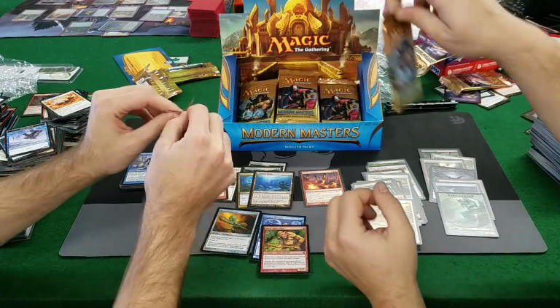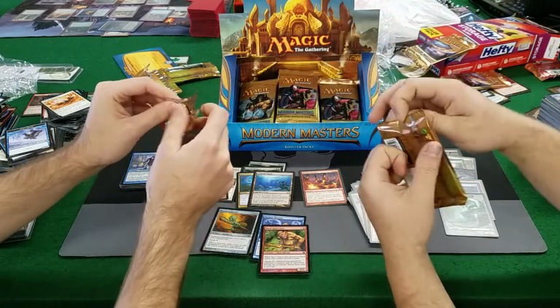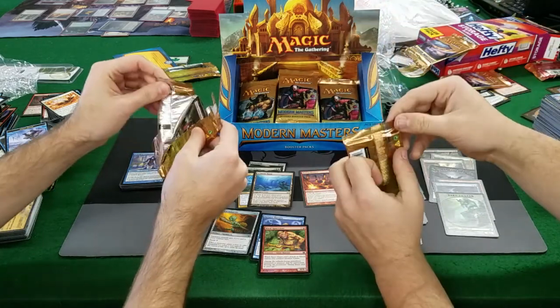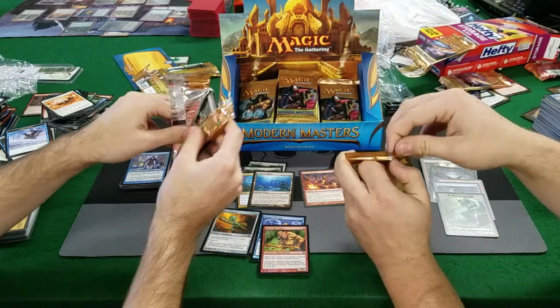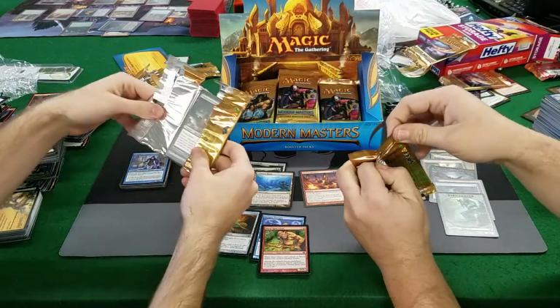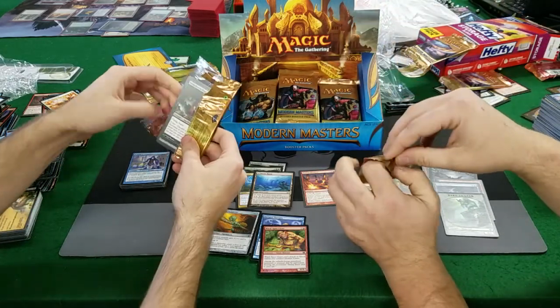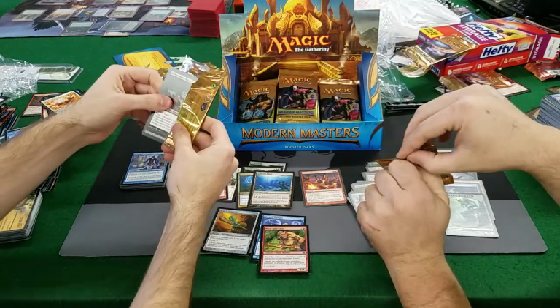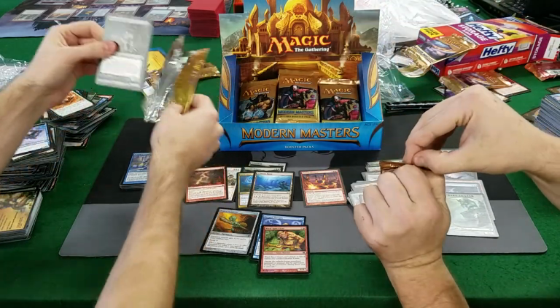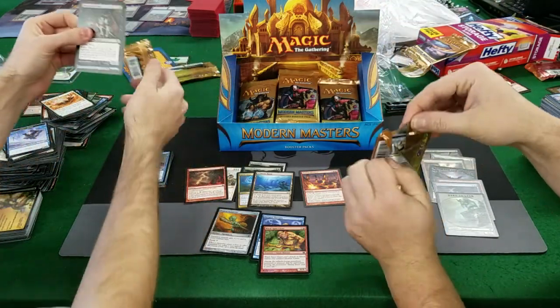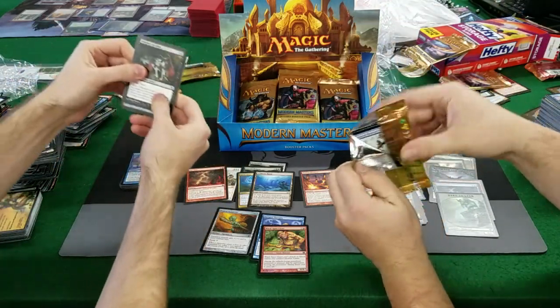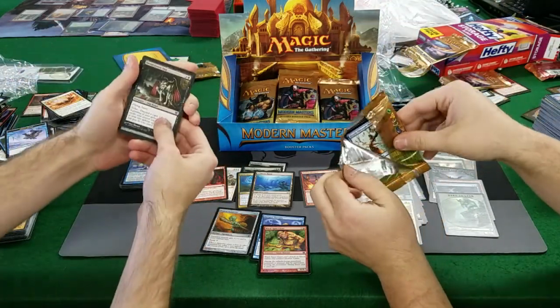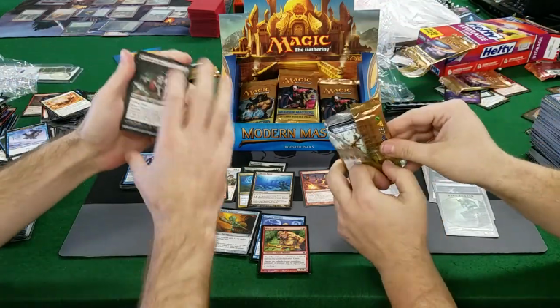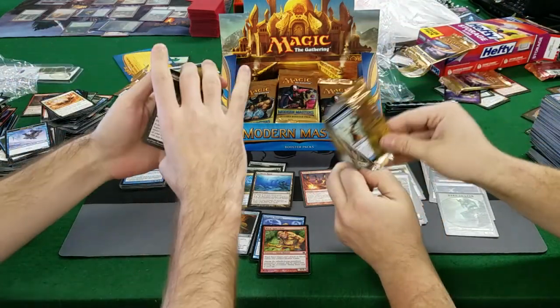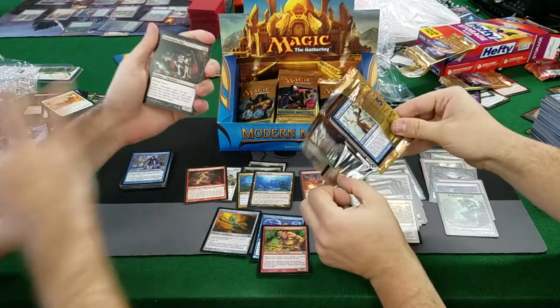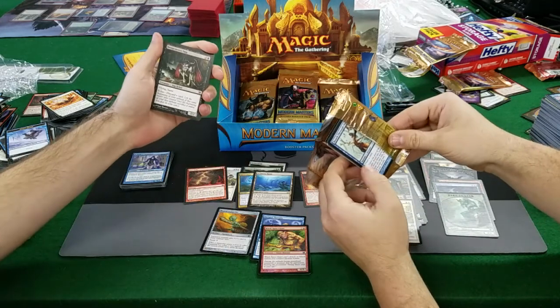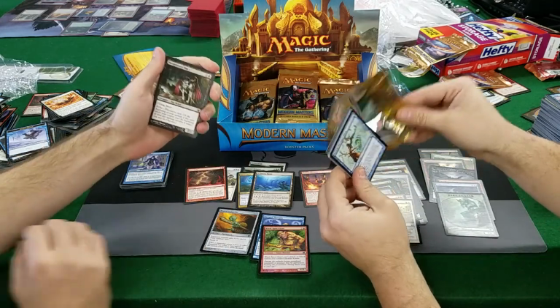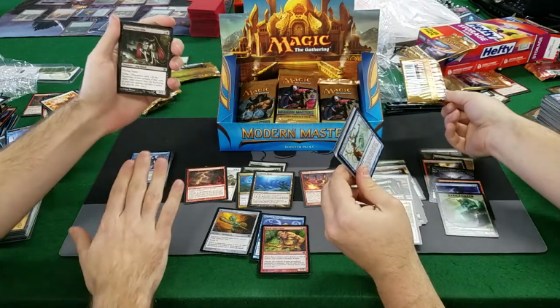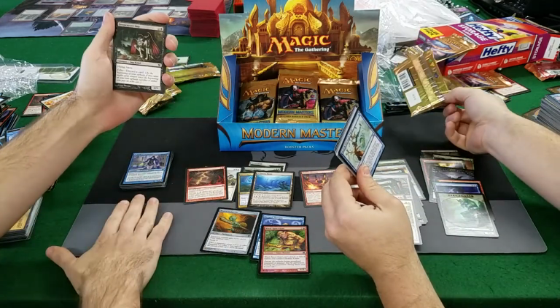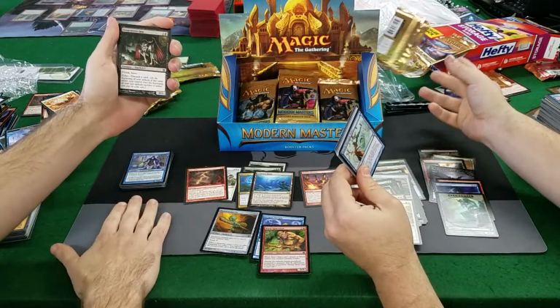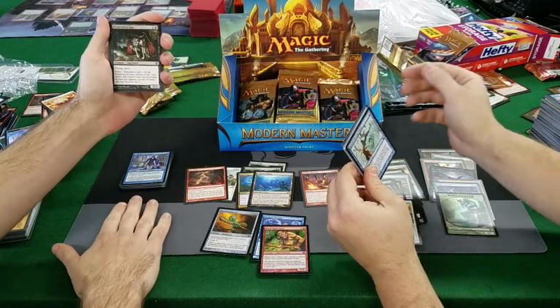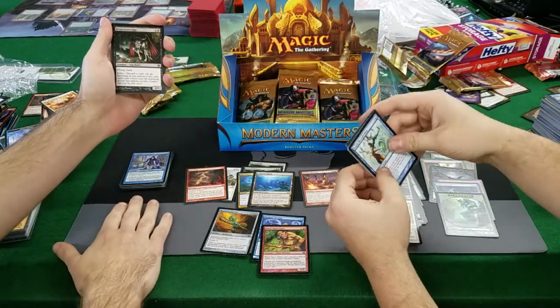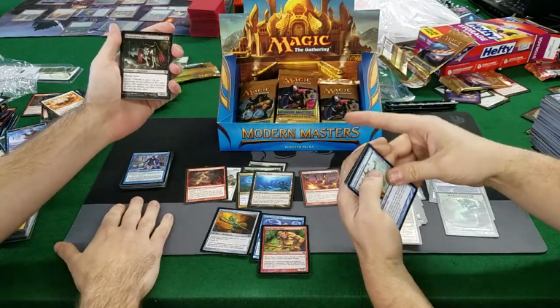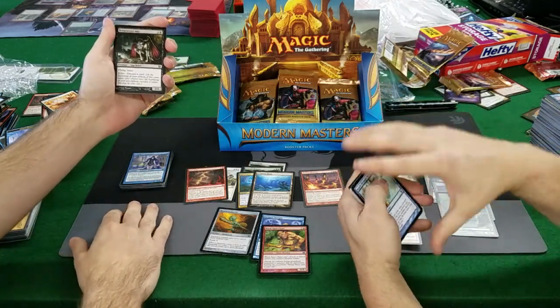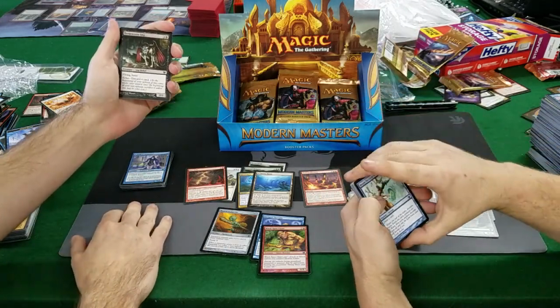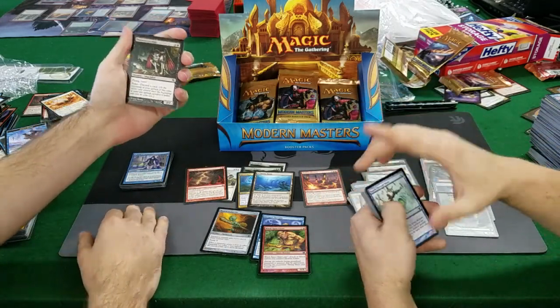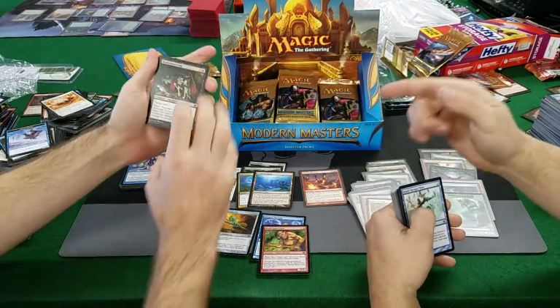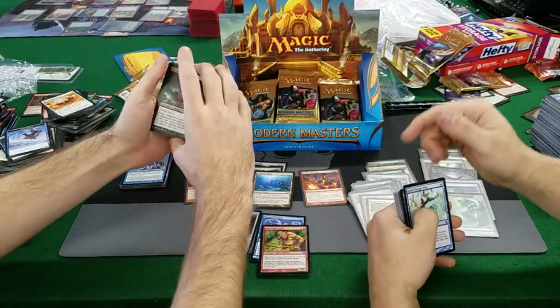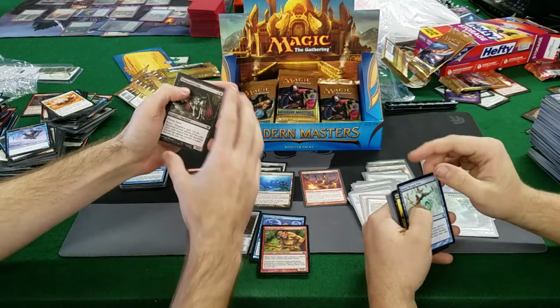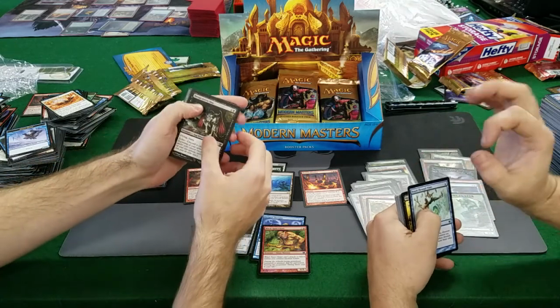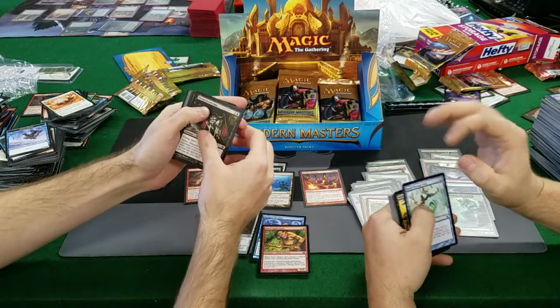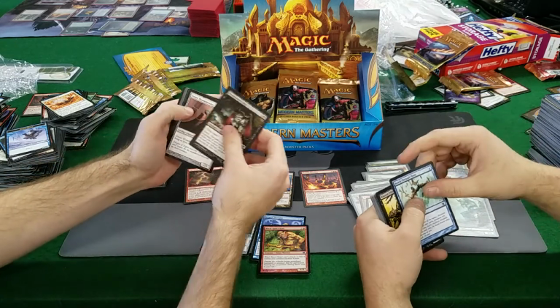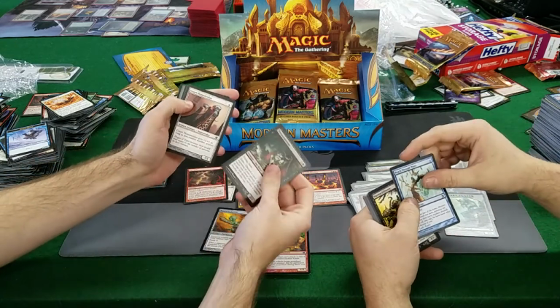You have a bison? Those are always the fun things — like you have a hippo, like what? So far no $30 cards. We got some $6 cards, no $30 cards. But we got Academy Ruins, so that's good.